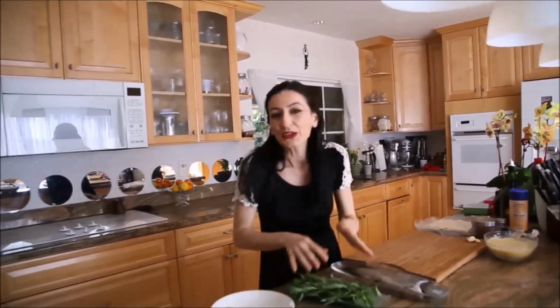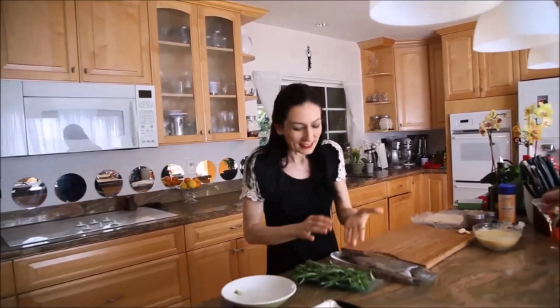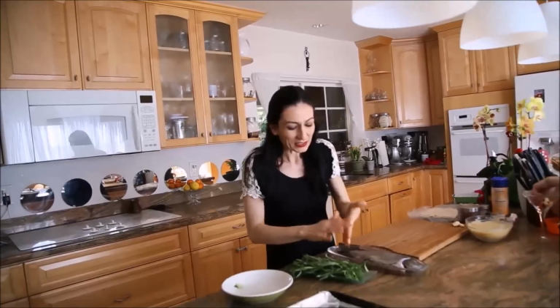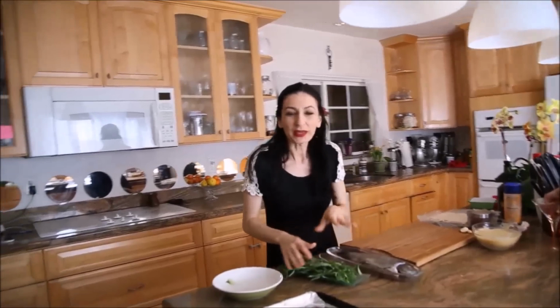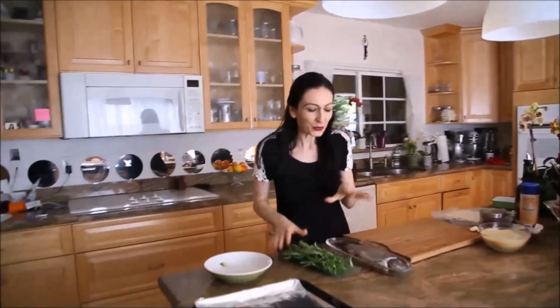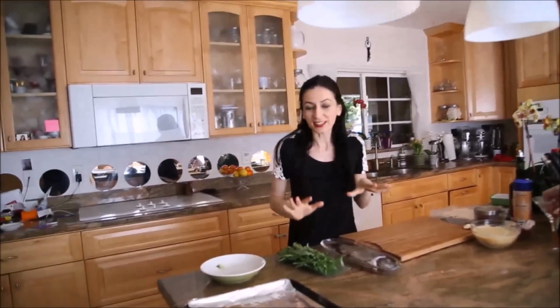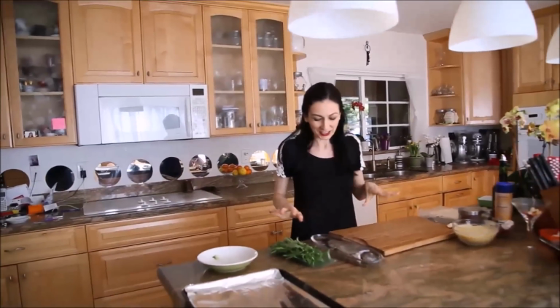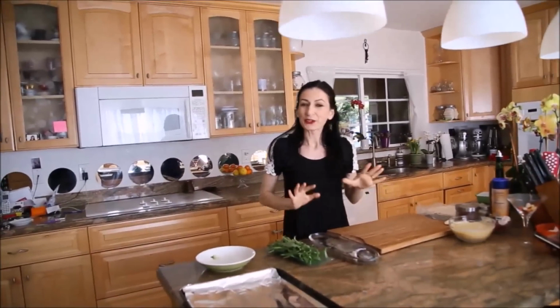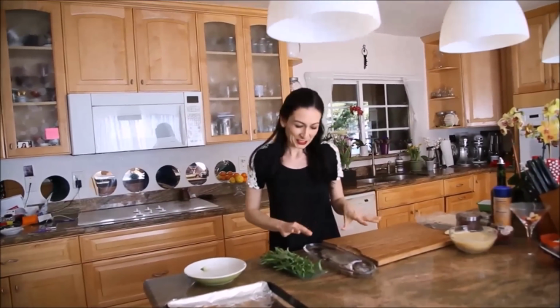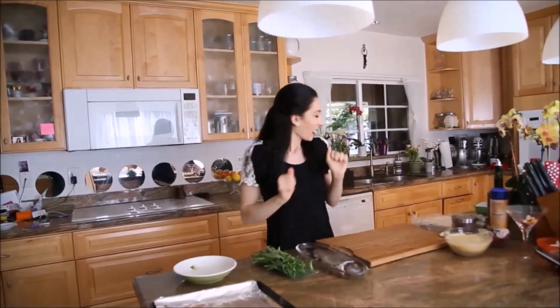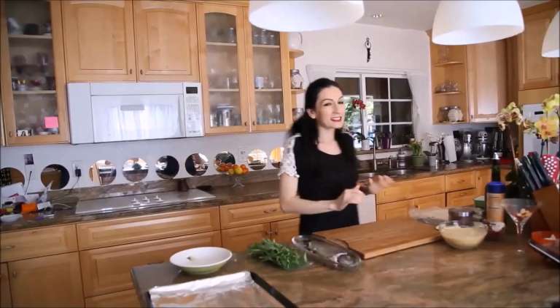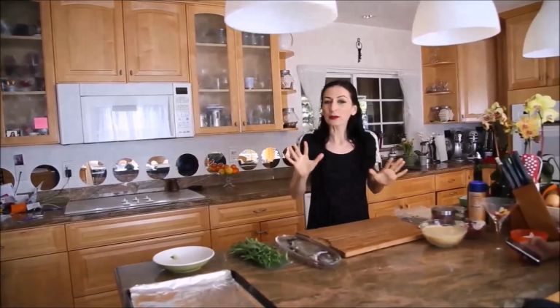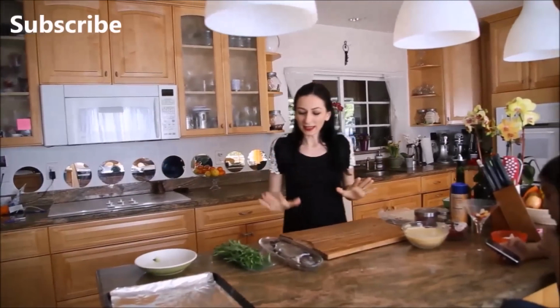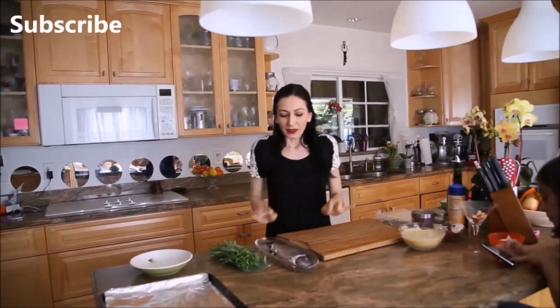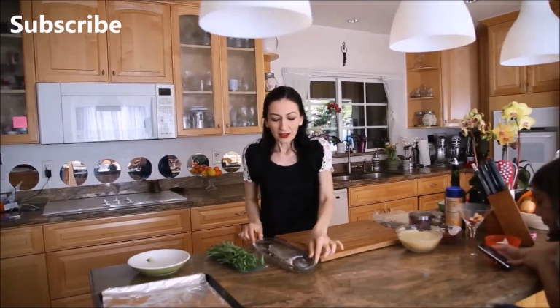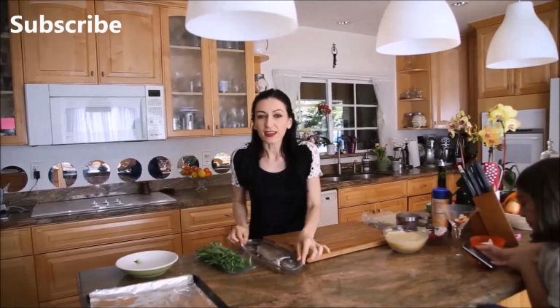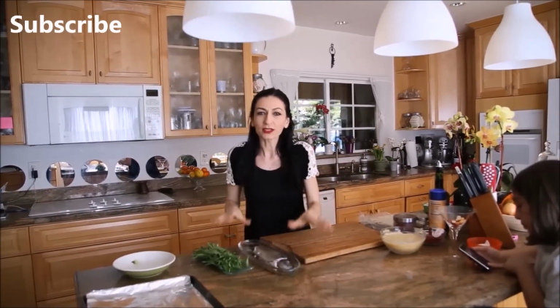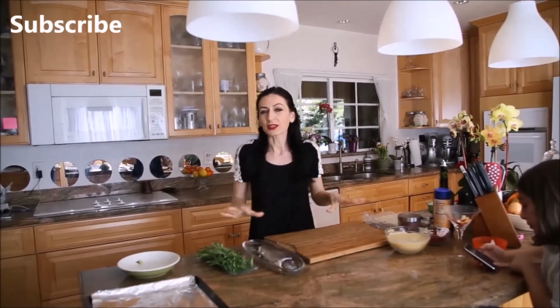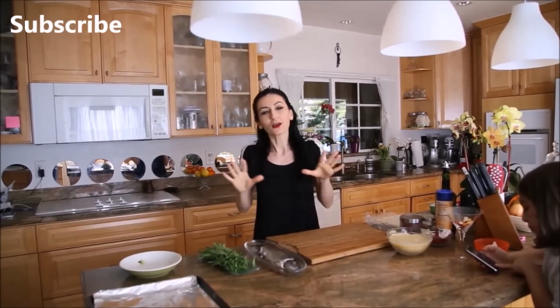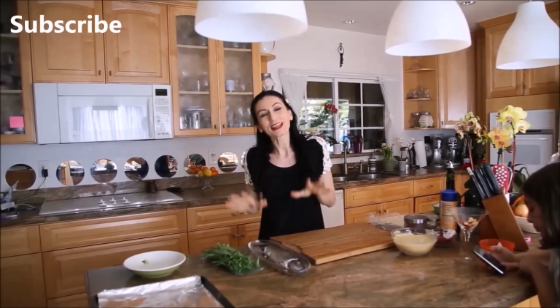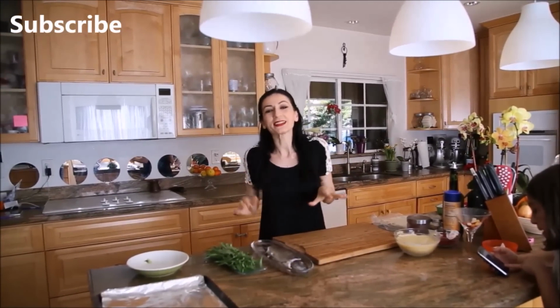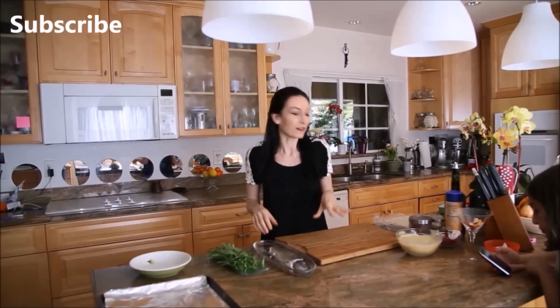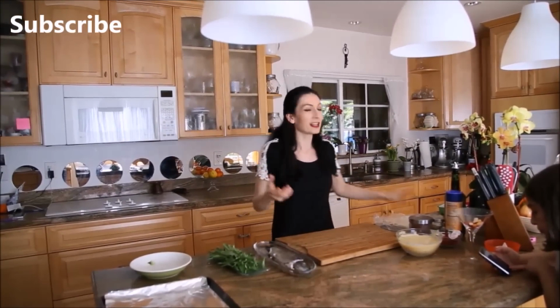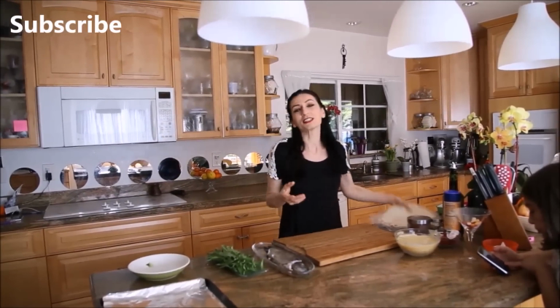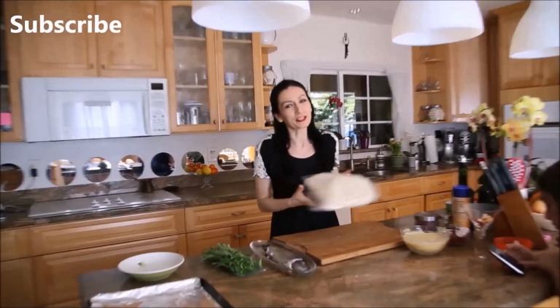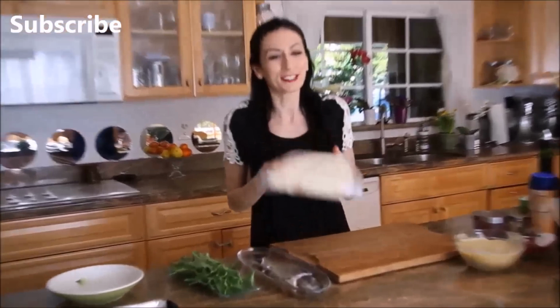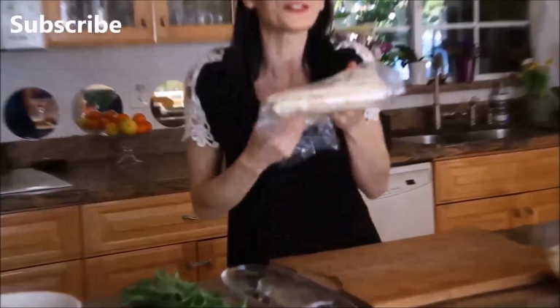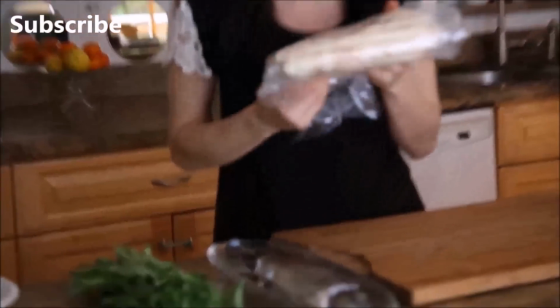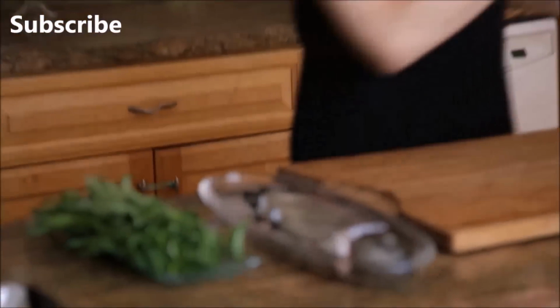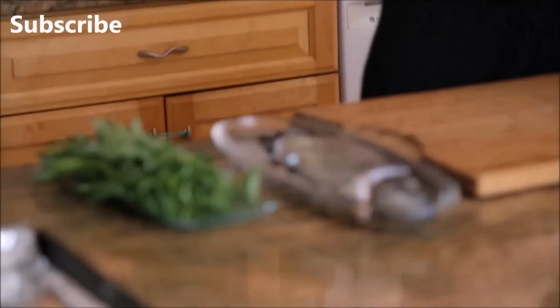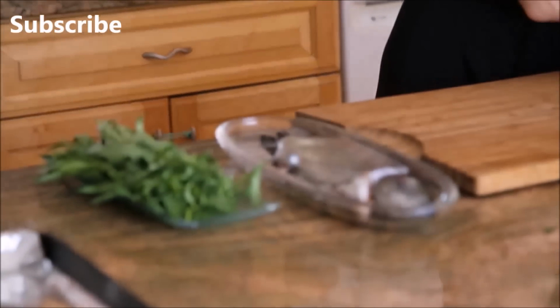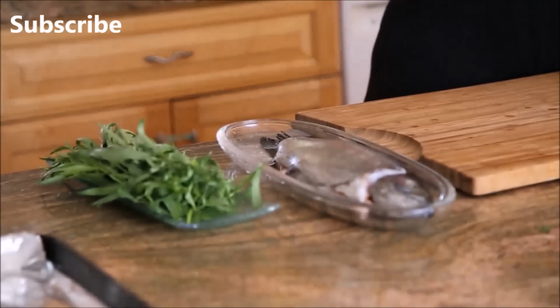You guys have asked me to make a few Easter dishes with fish, and this time I'm making red trout wrapped and baked in lavash. Lavash is Armenian traditional flatbread.